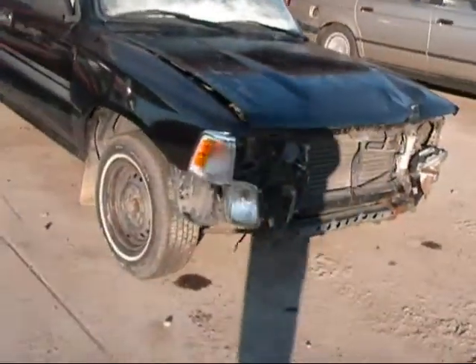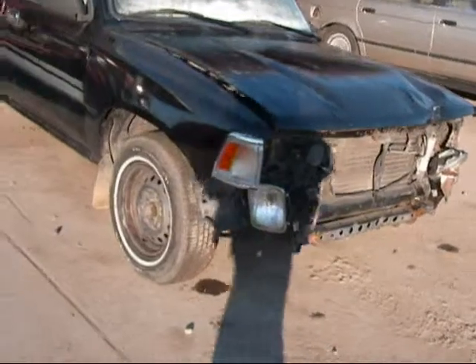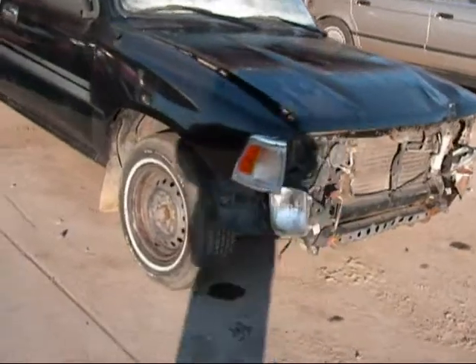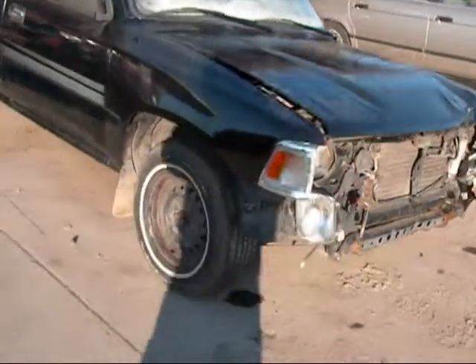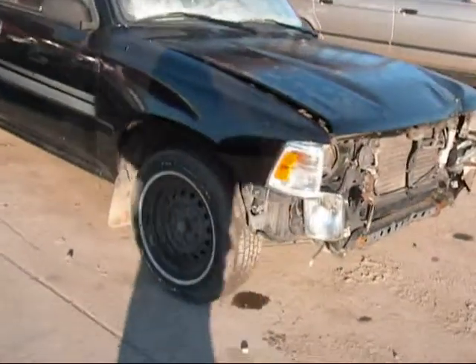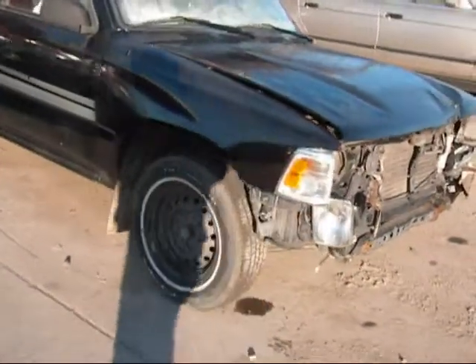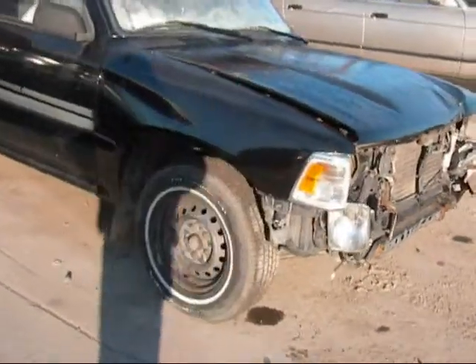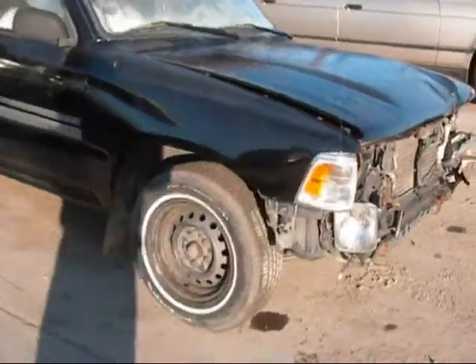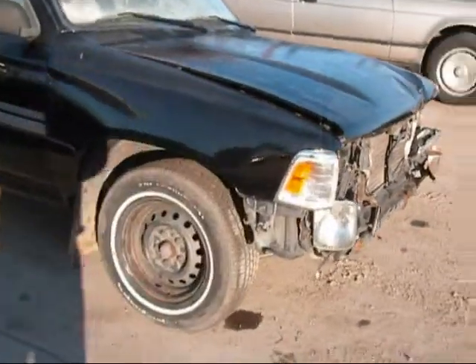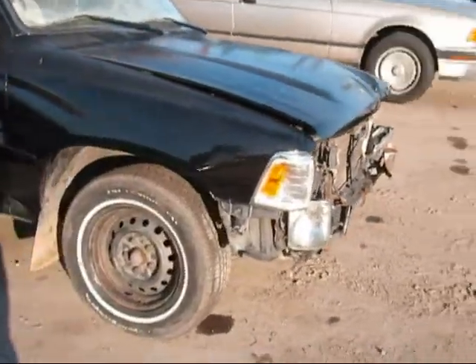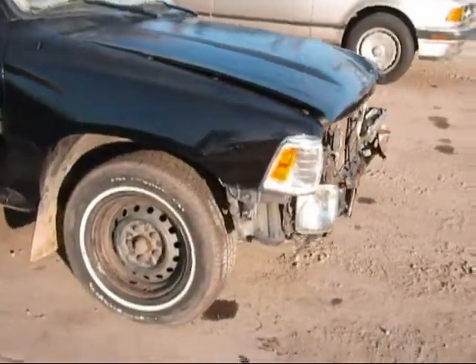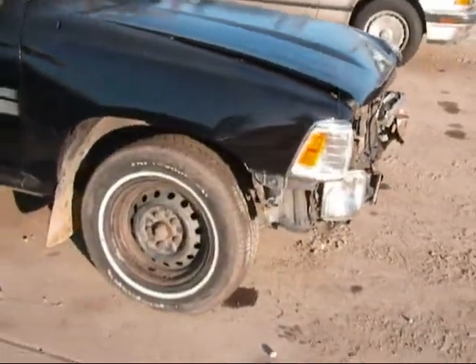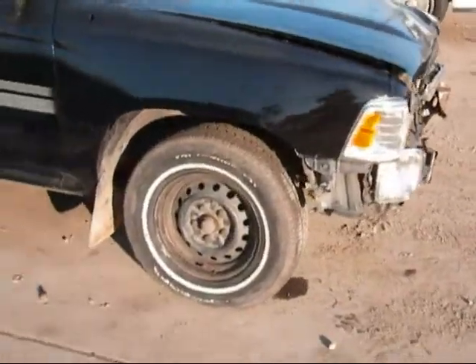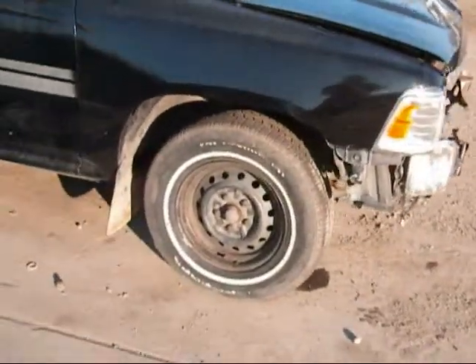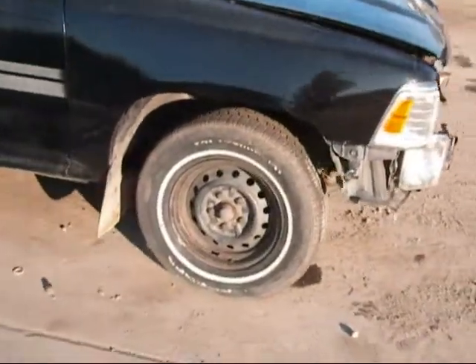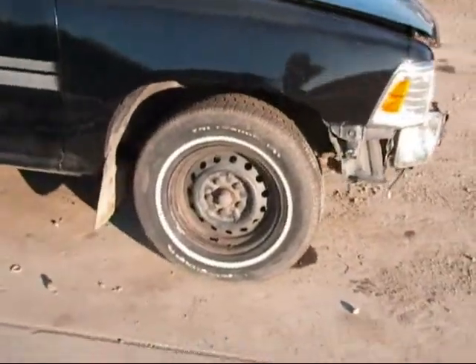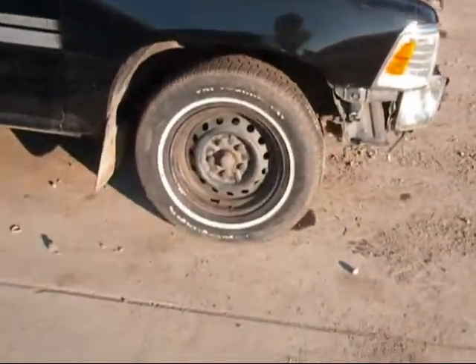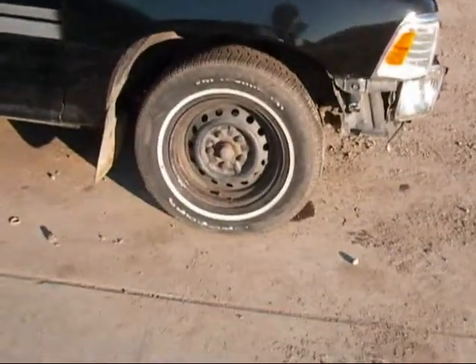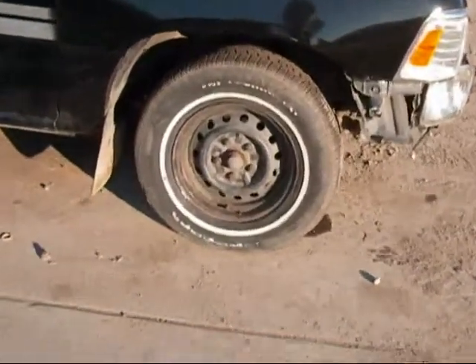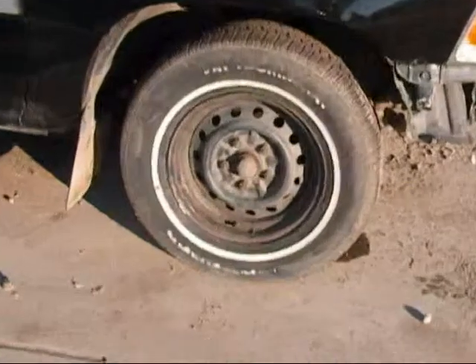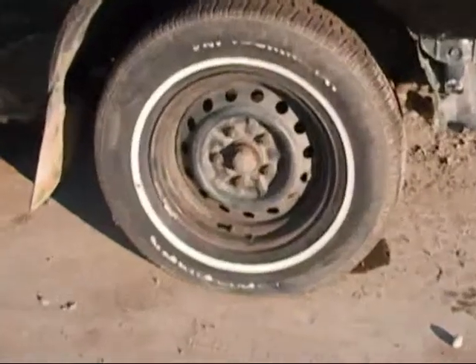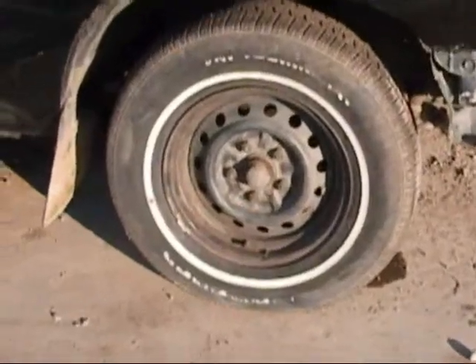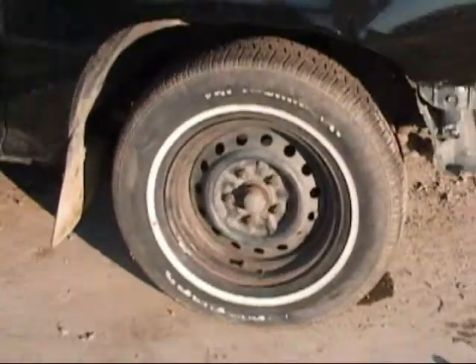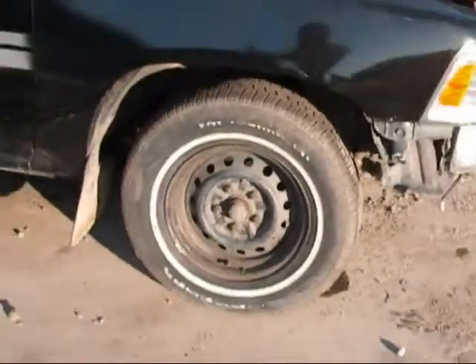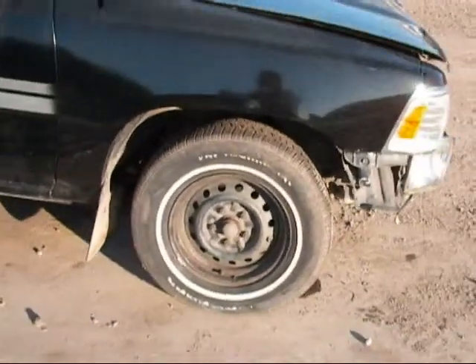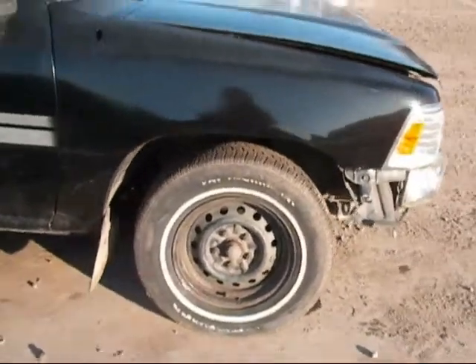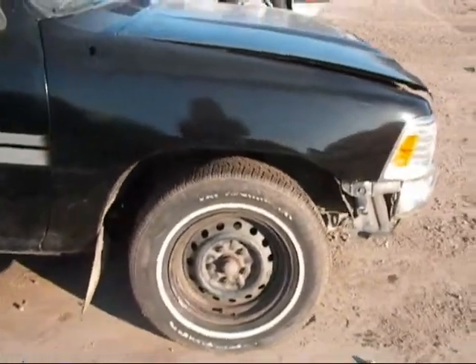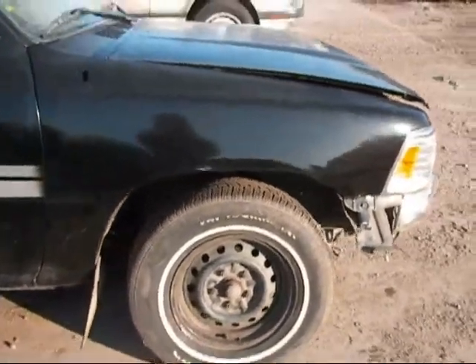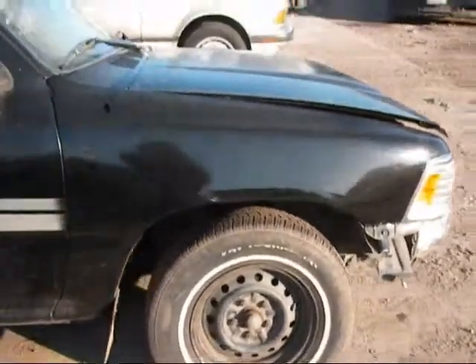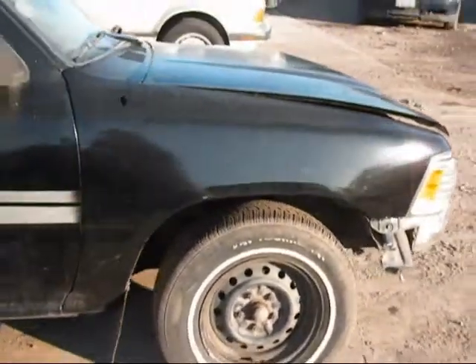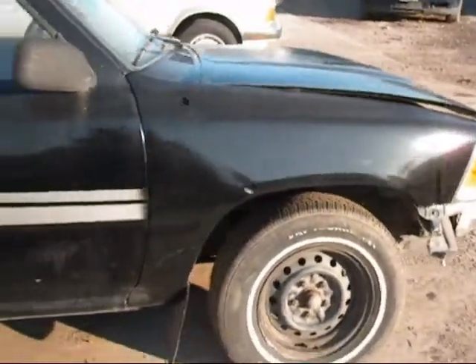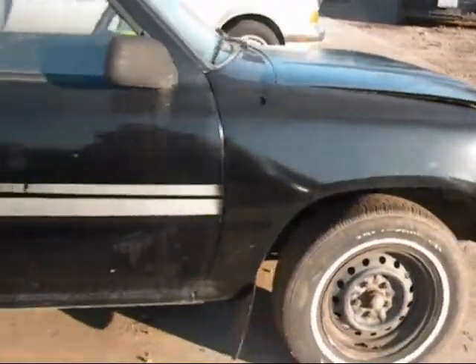As you can see, the grill and the bumper are no good. The hood isn't any good. The wheel might be usable. The fender is no good.